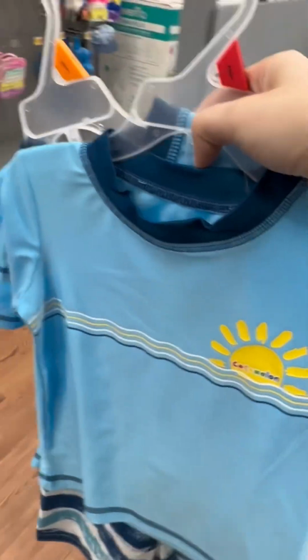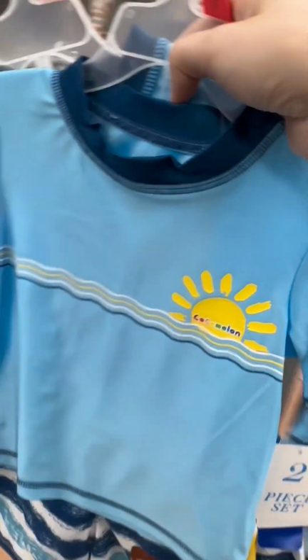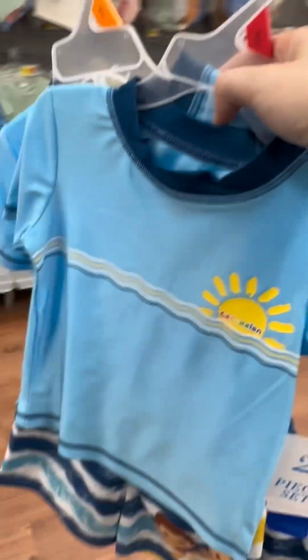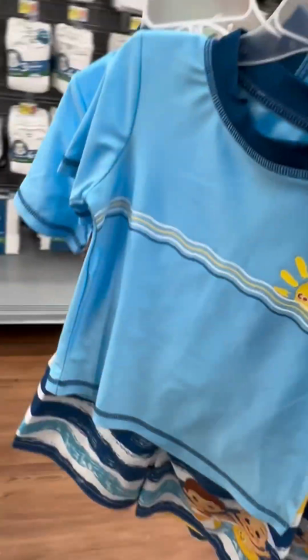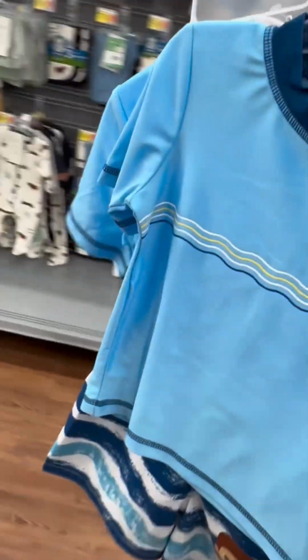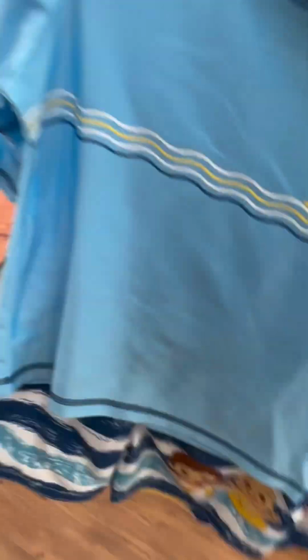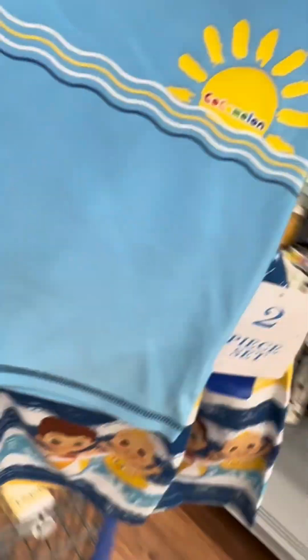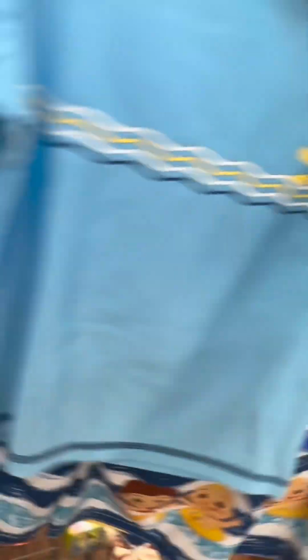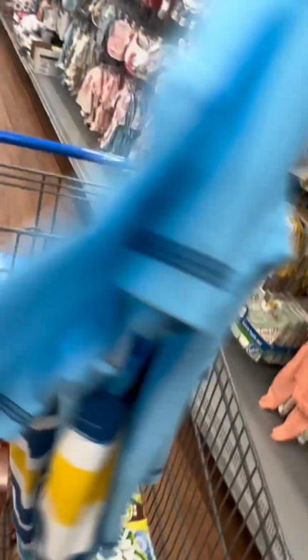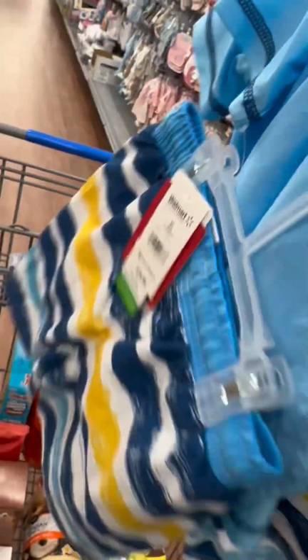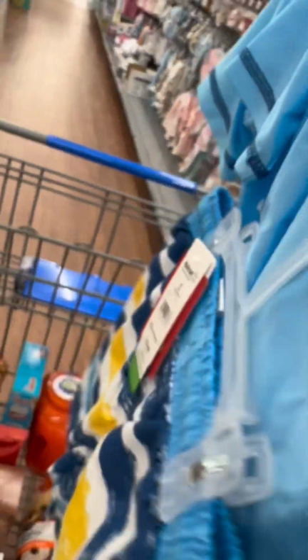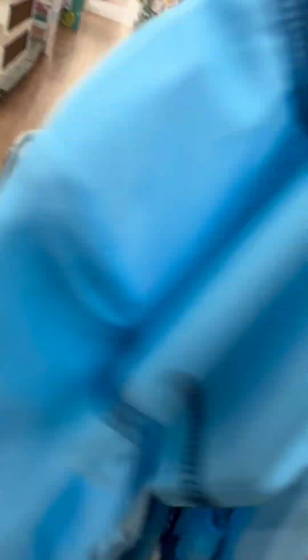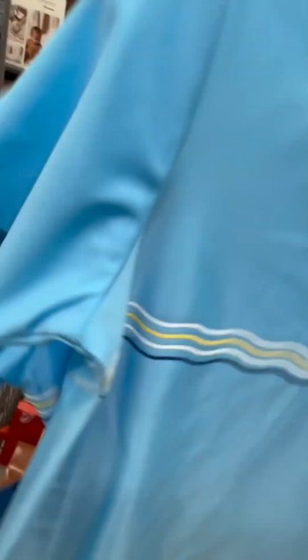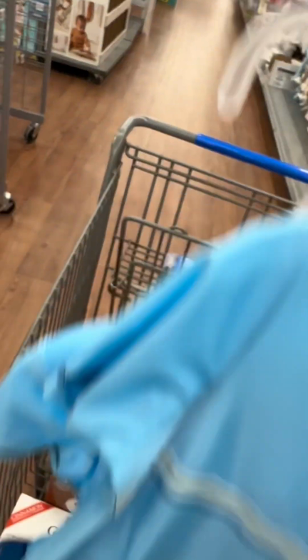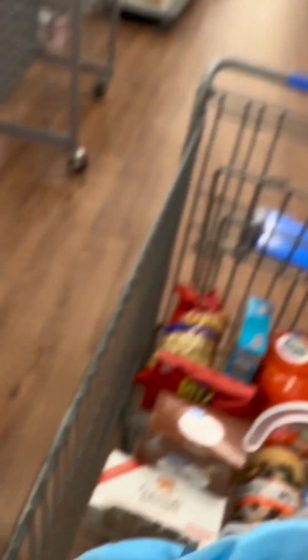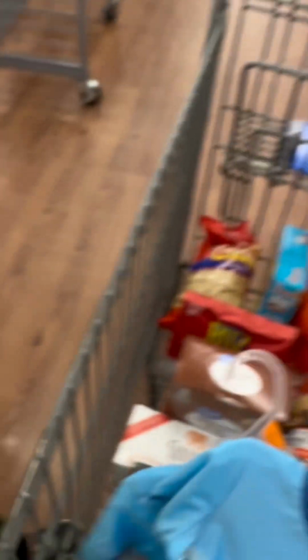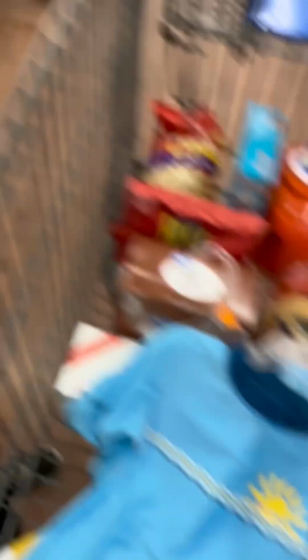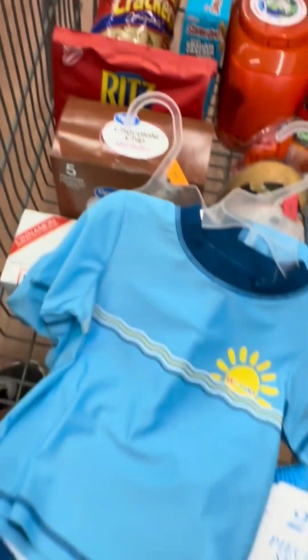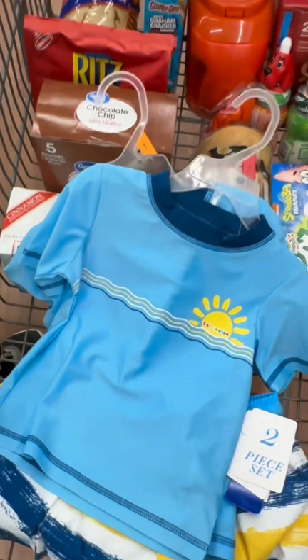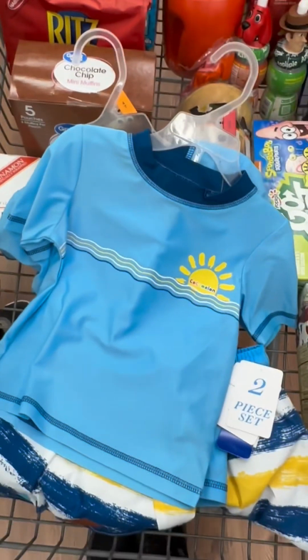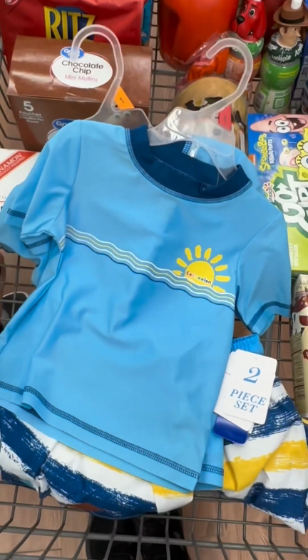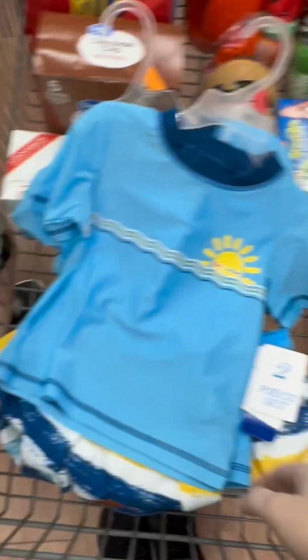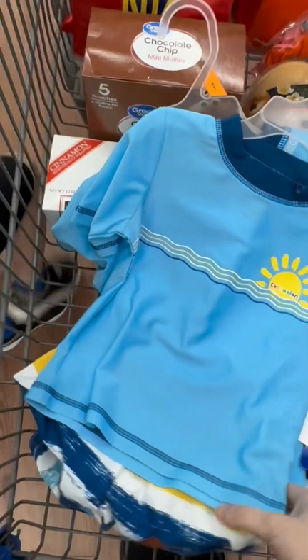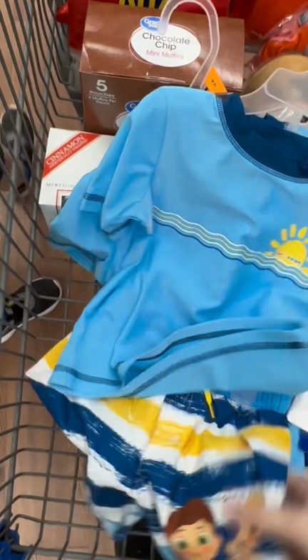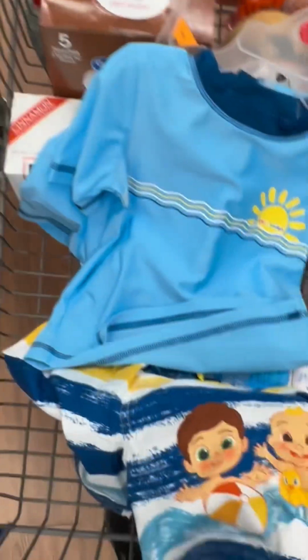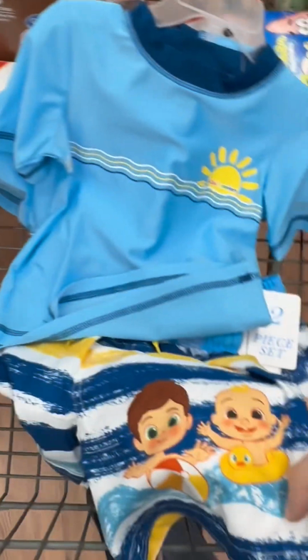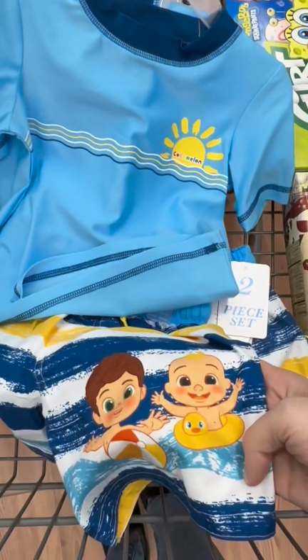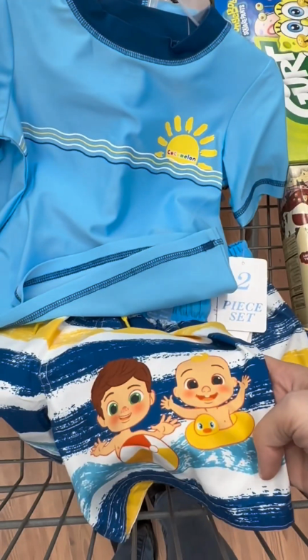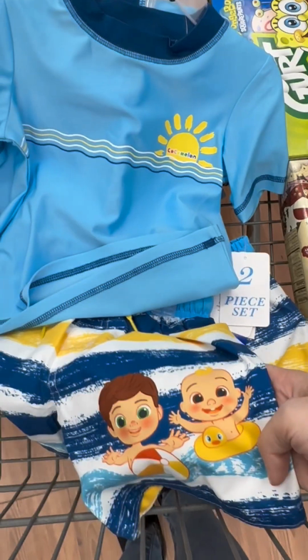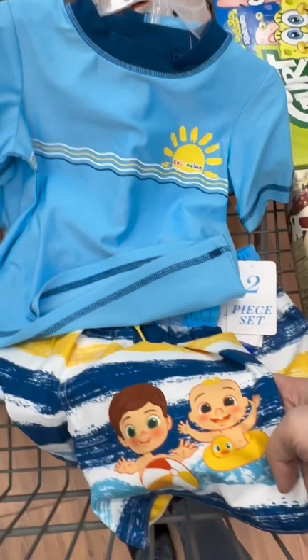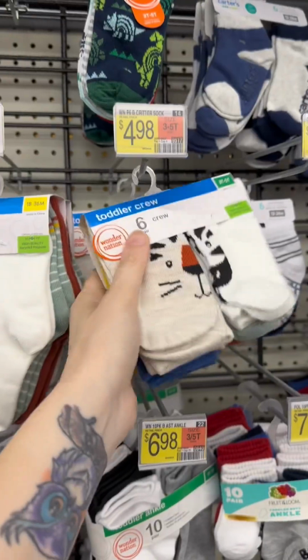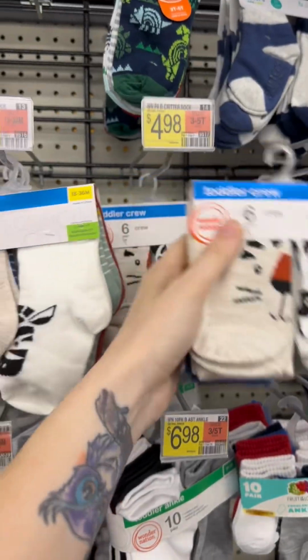We're going to get the Cocomelon ones. These are $18.98. I'm buying two of them and a size up so they hopefully last until next year too. They're Cocomelon and the kids are obsessed with Cocomelon.